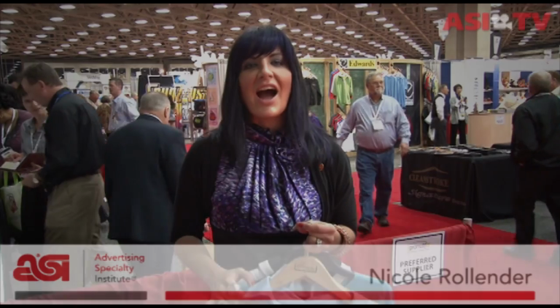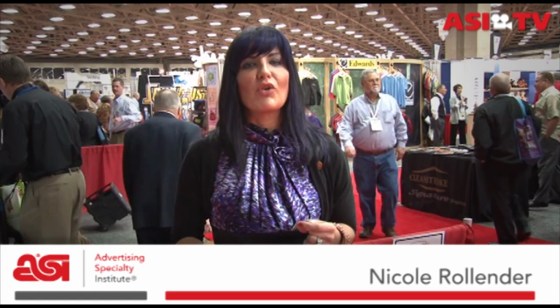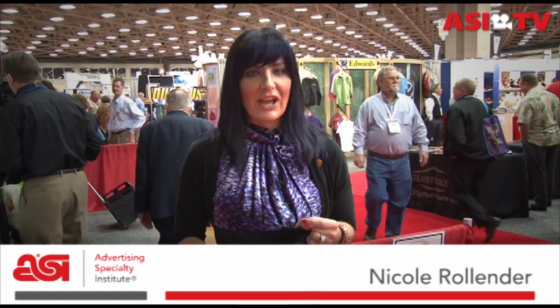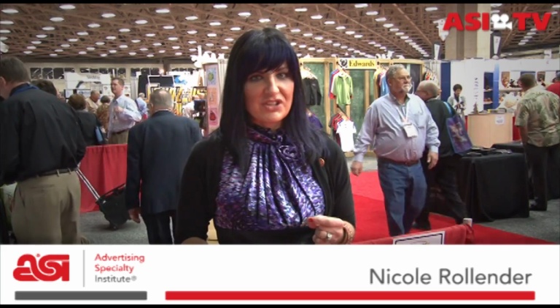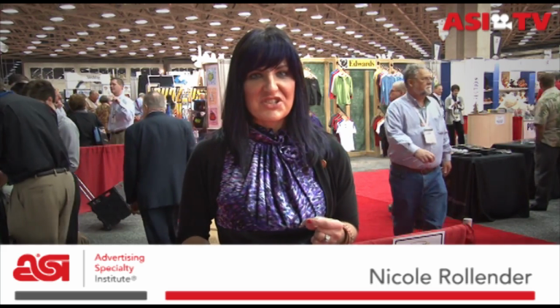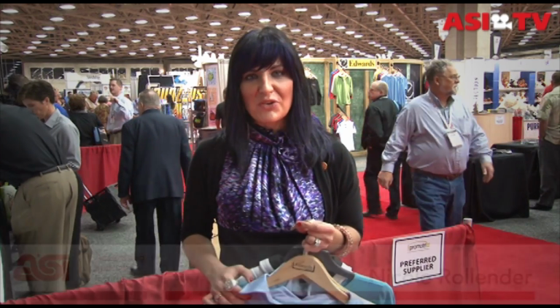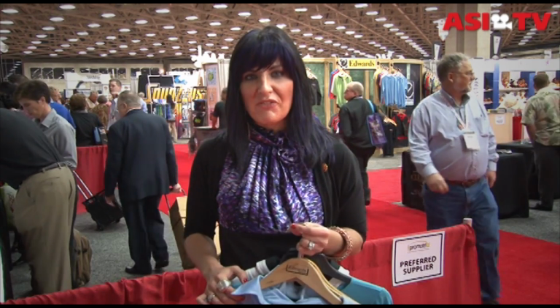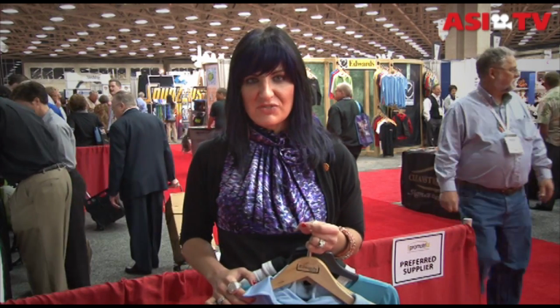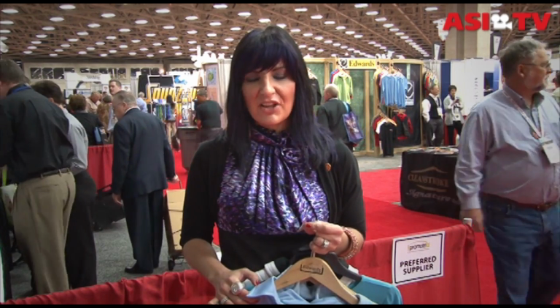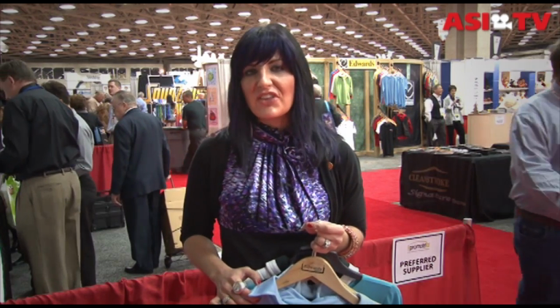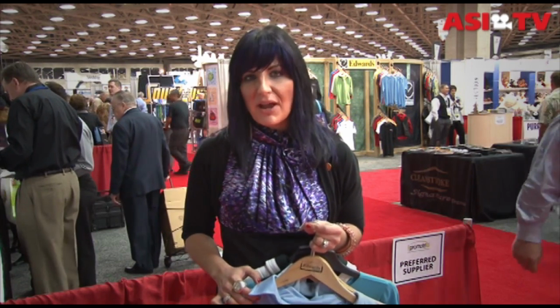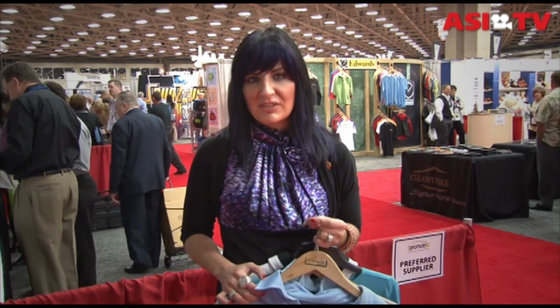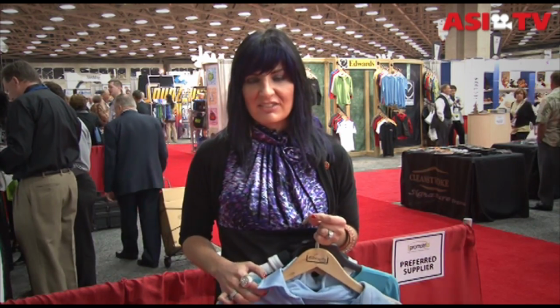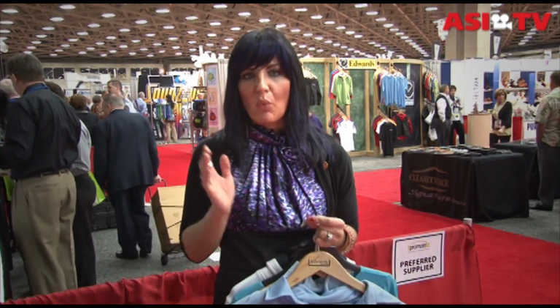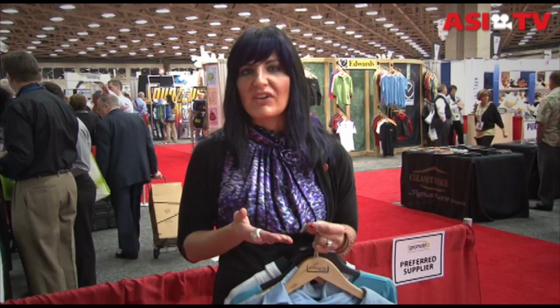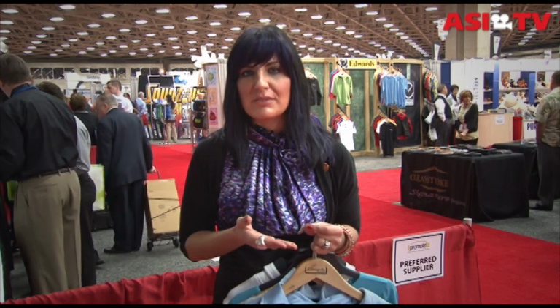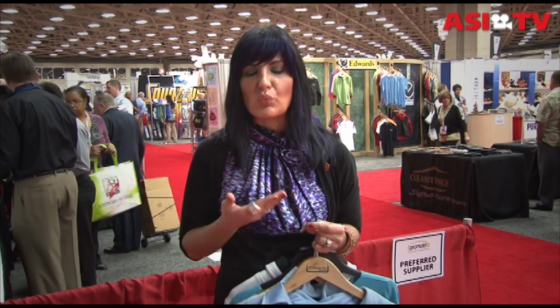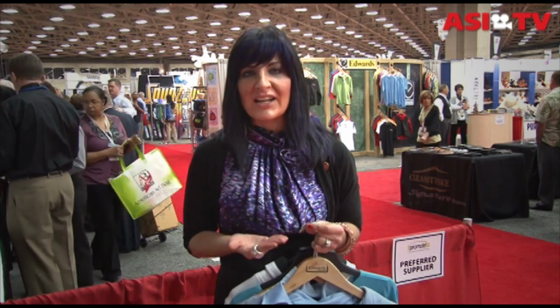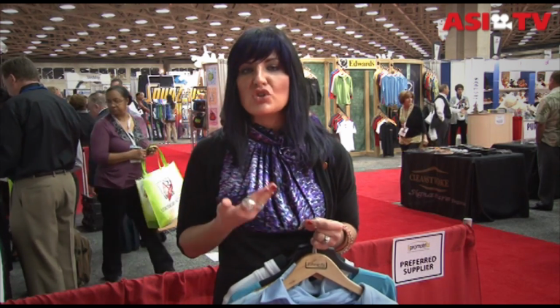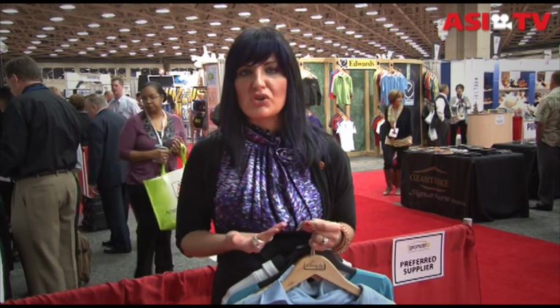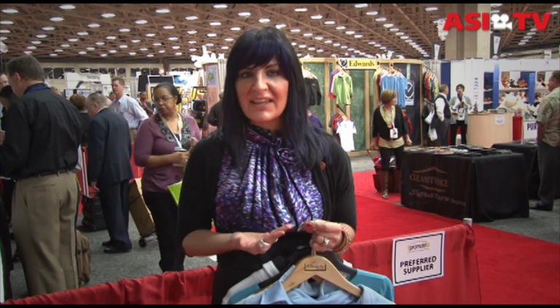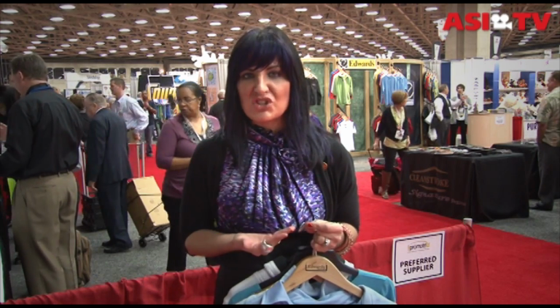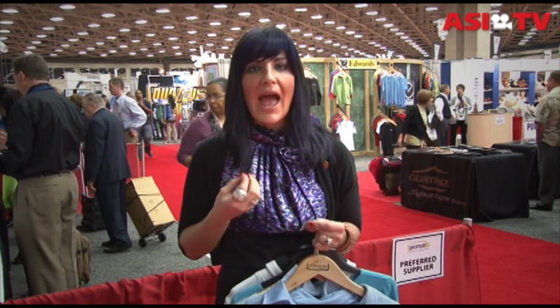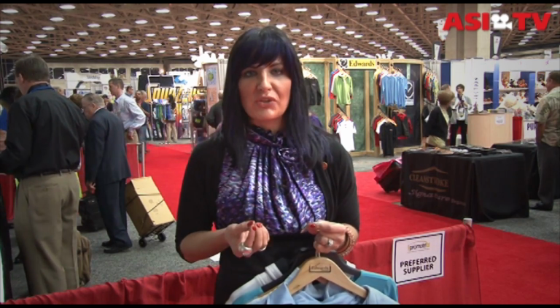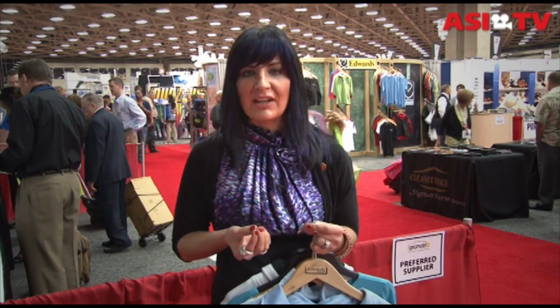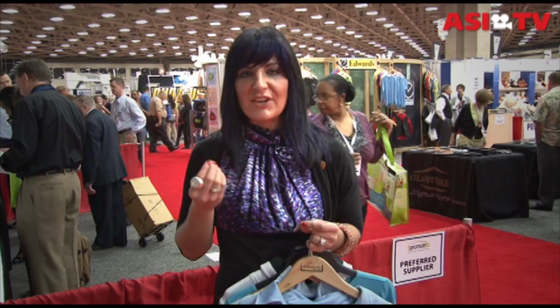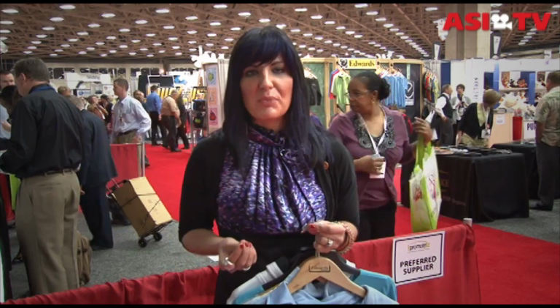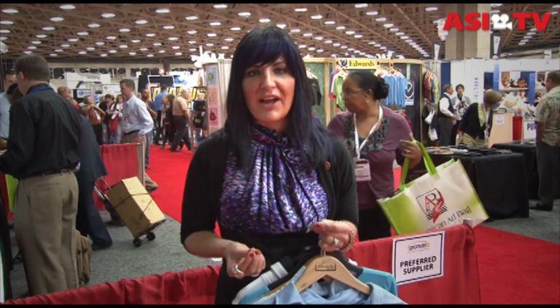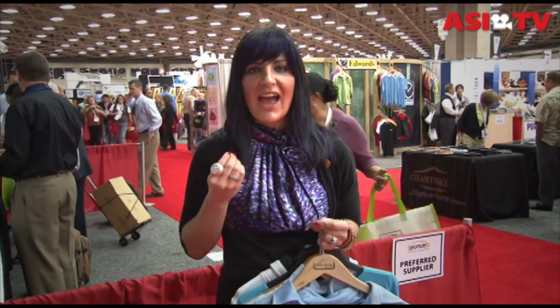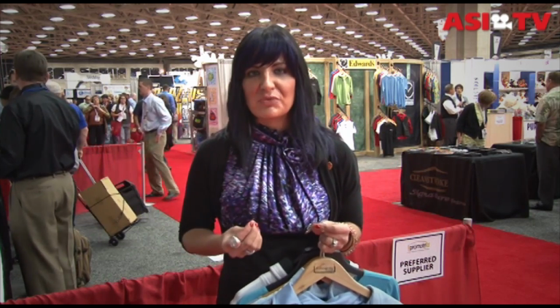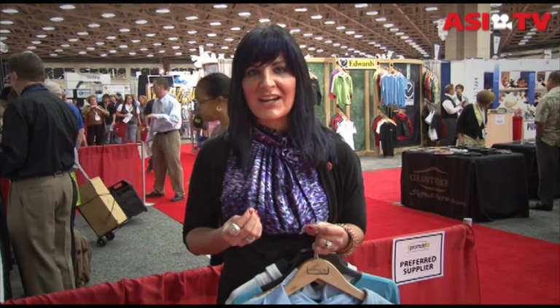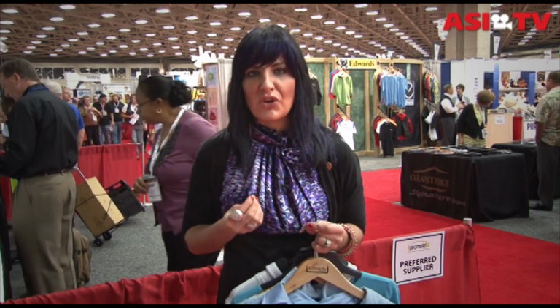Hi, I'm Nicole Rollander, editor of Stitches. This is round two of Fashion Finds. The theme for my show in Dallas is walking around asking suppliers what items distributors should be paying attention to and showing their clients. I talked to three more suppliers and I've got some great items to show you.